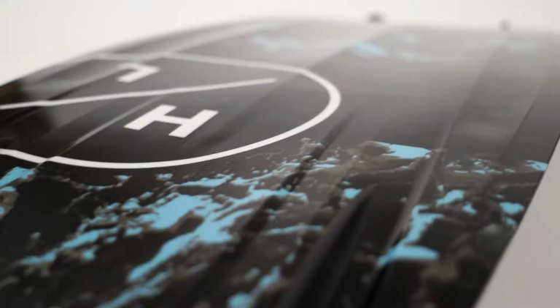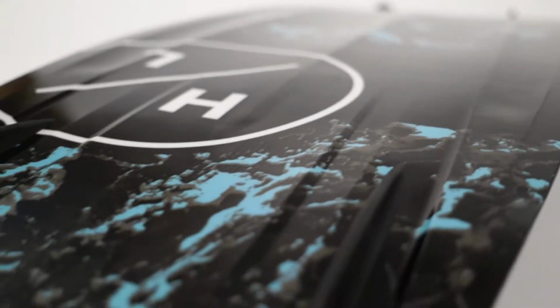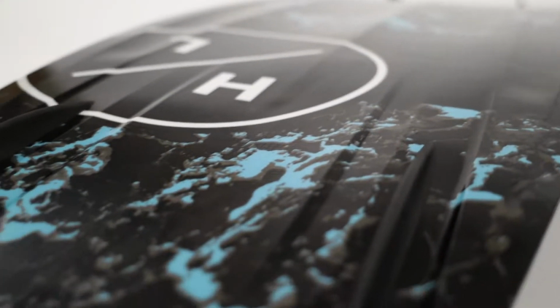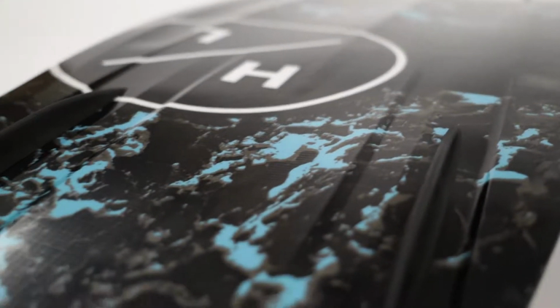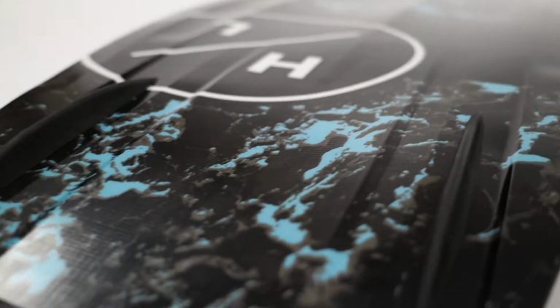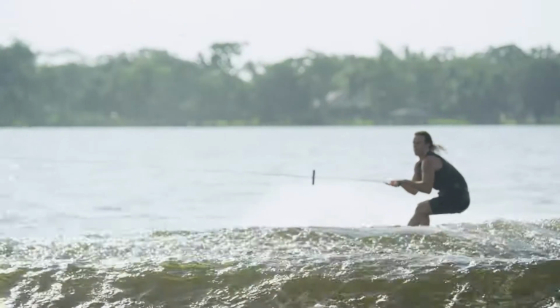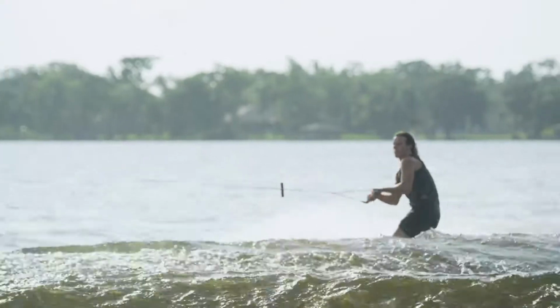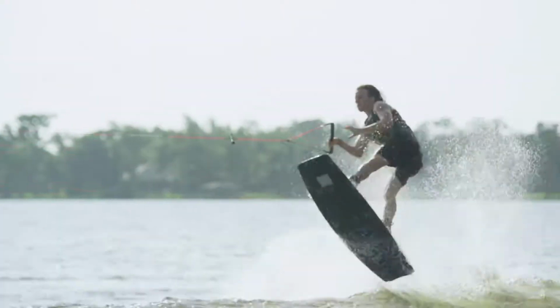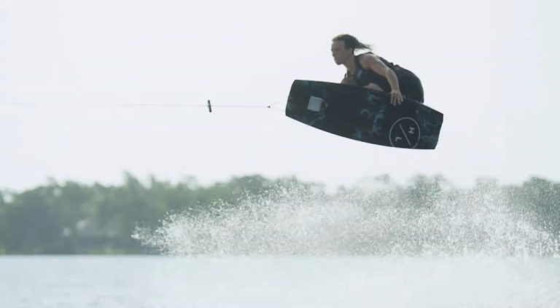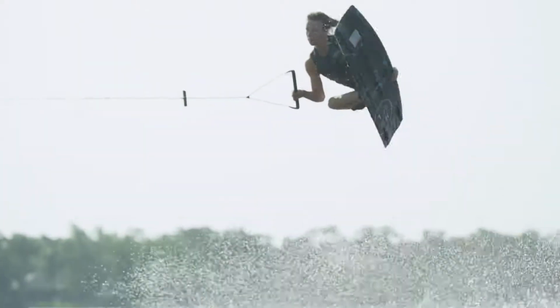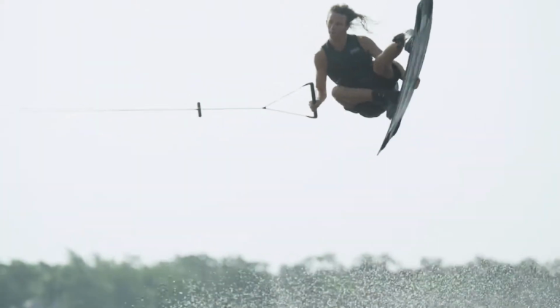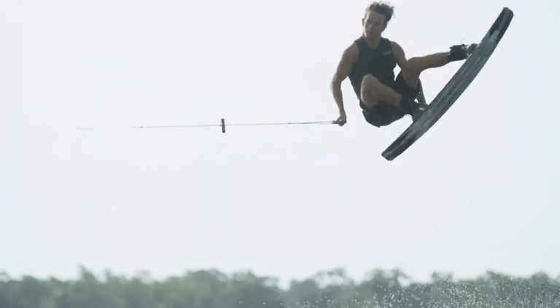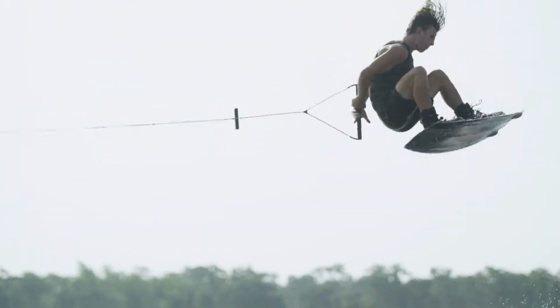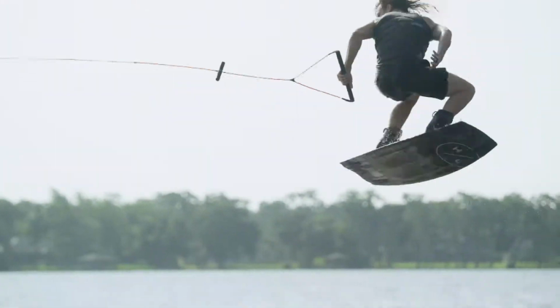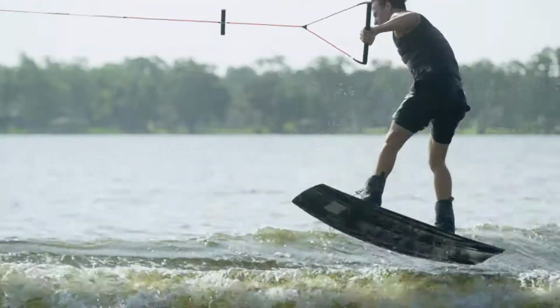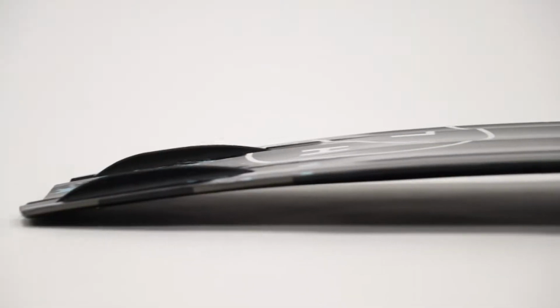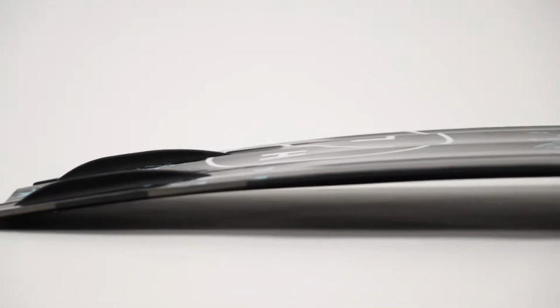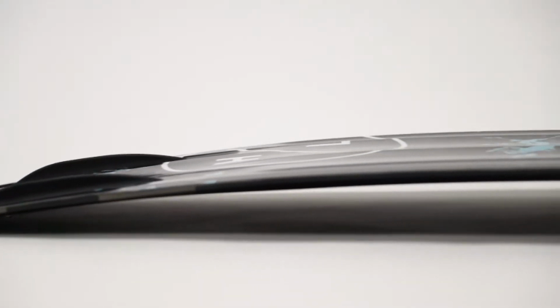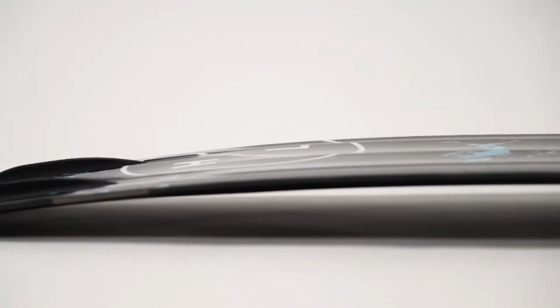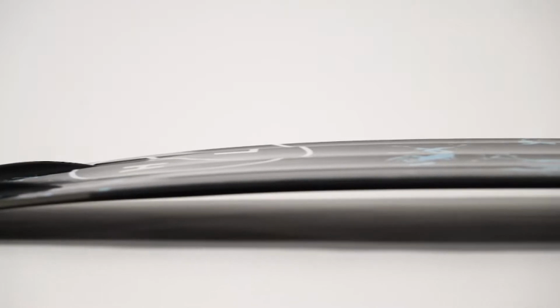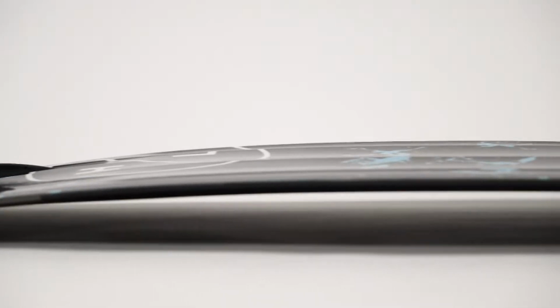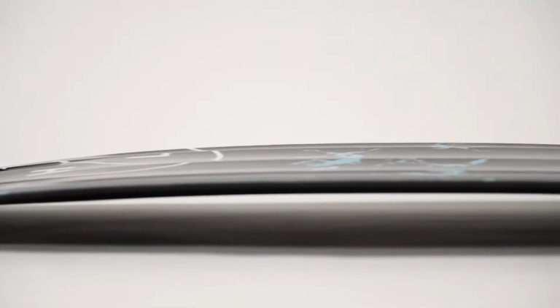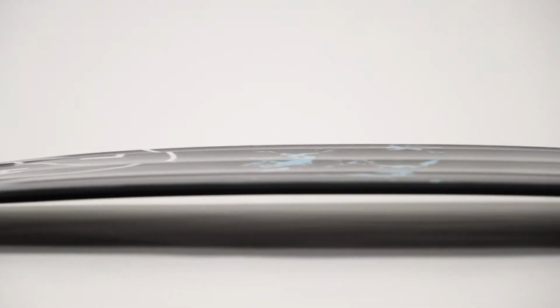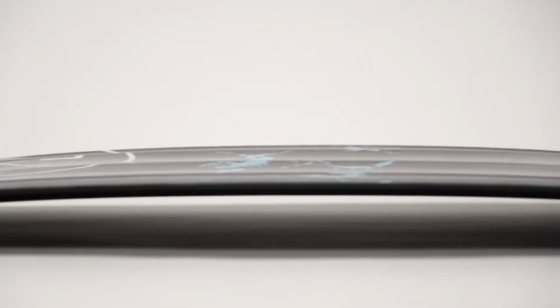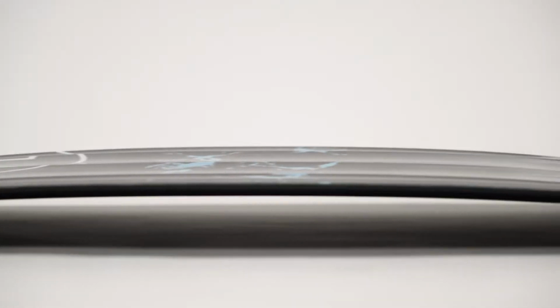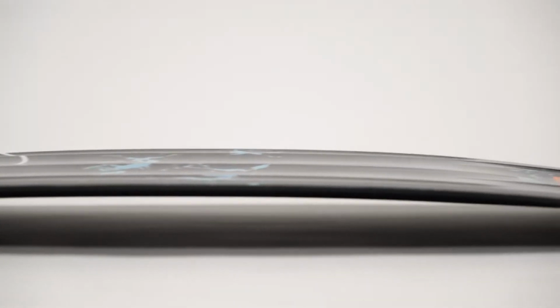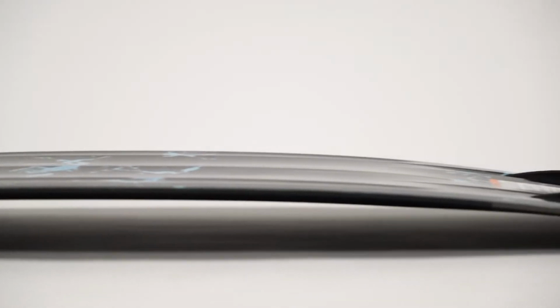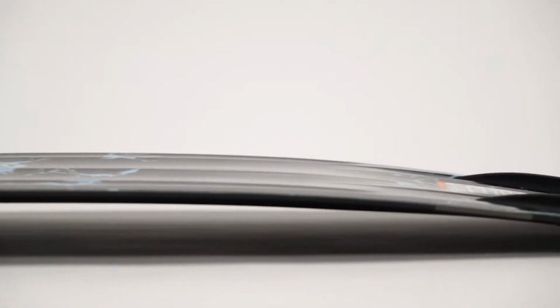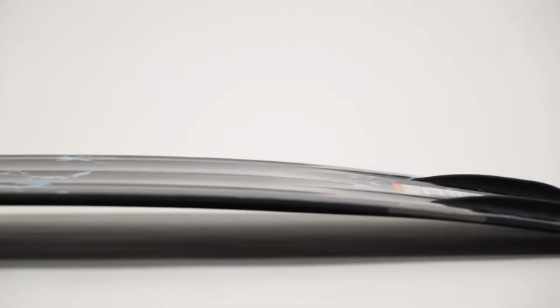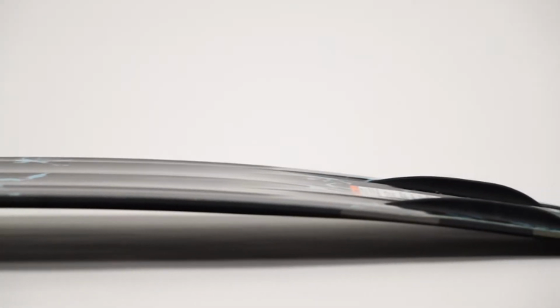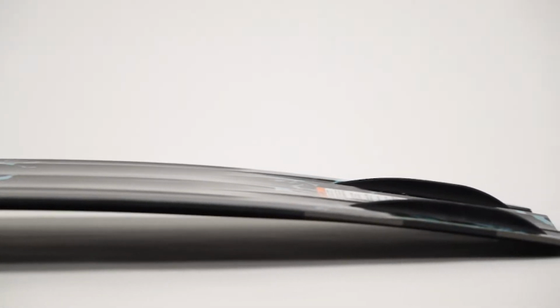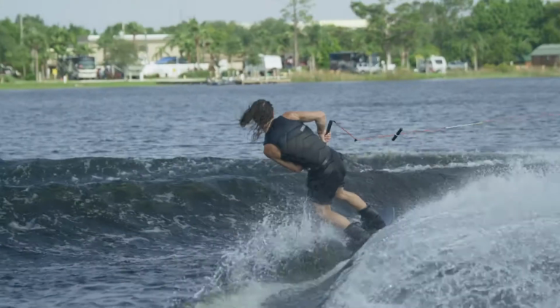Over the last 10 inches, the edge returning to flat provides speed and a clean release. Between the inserts, the bevel is enhanced, delivering the forgiveness needed when learning new tricks. The Riot also incorporates the thinnest profile ever seen for hitting the wake.